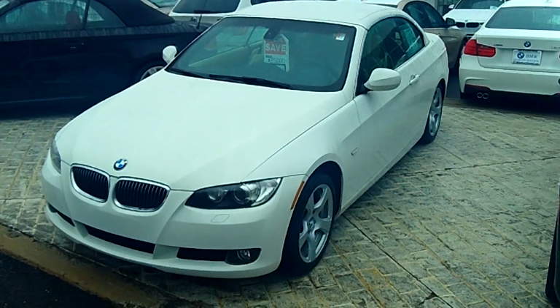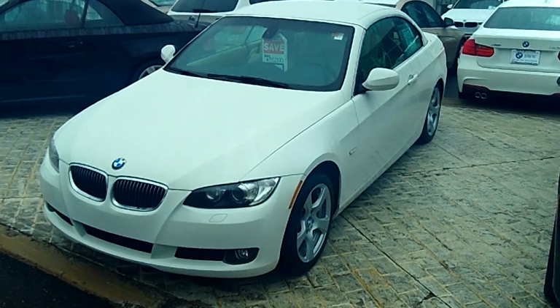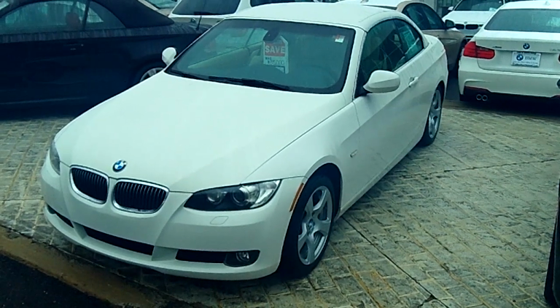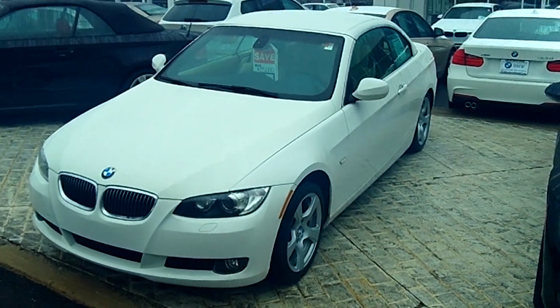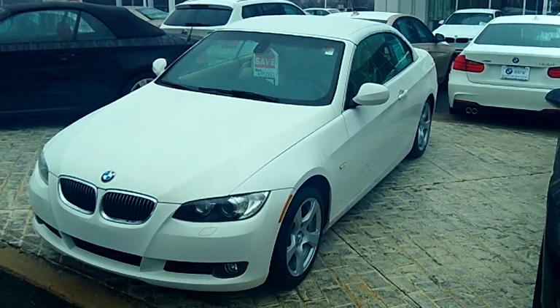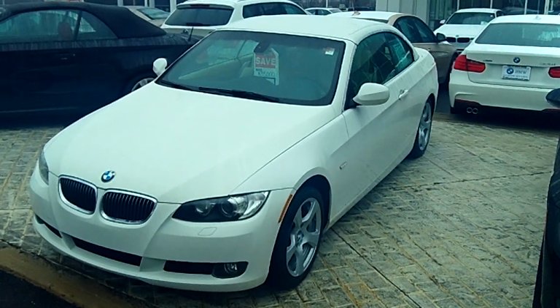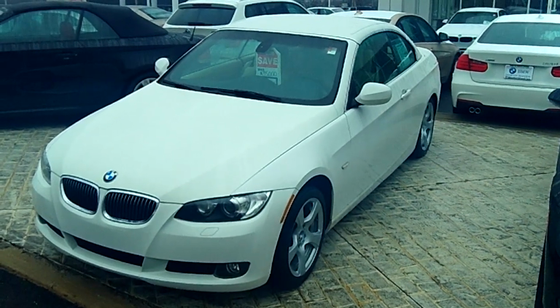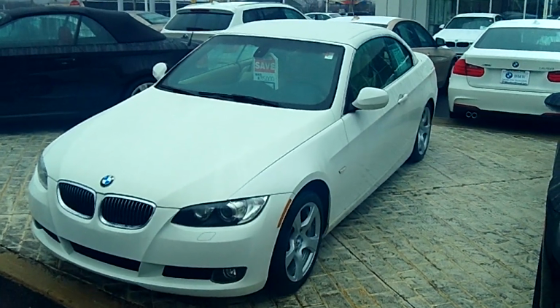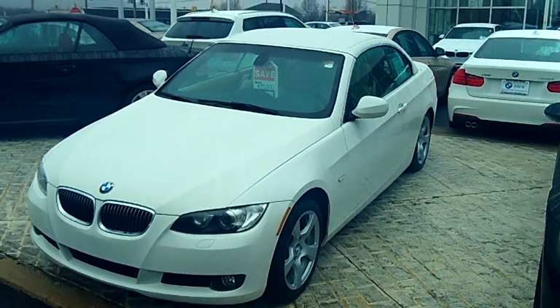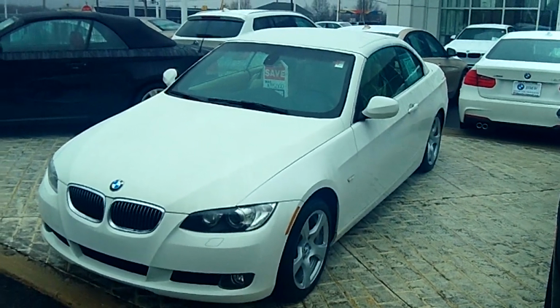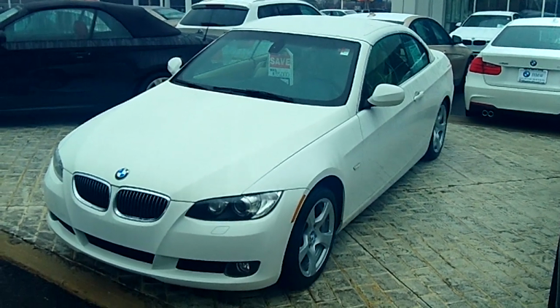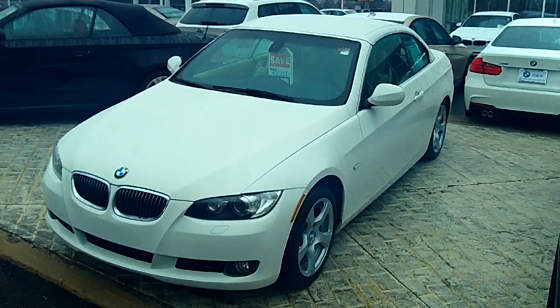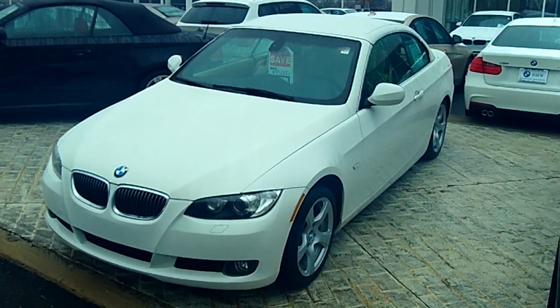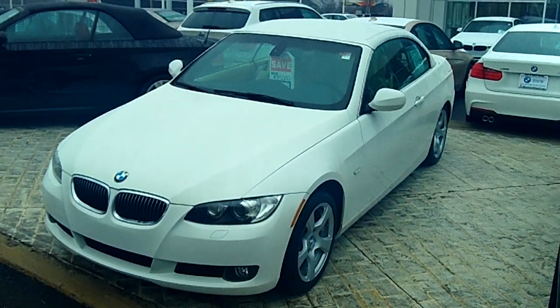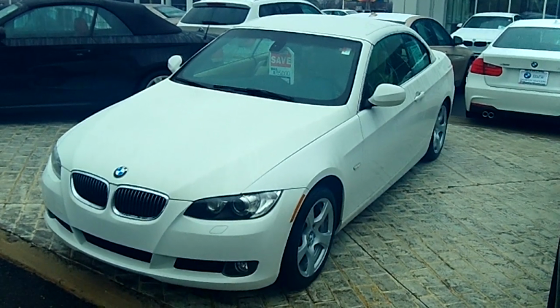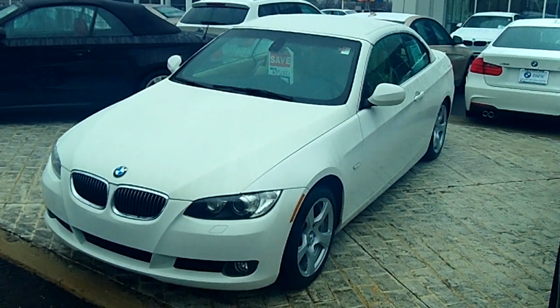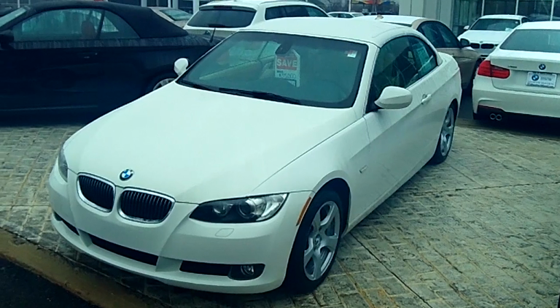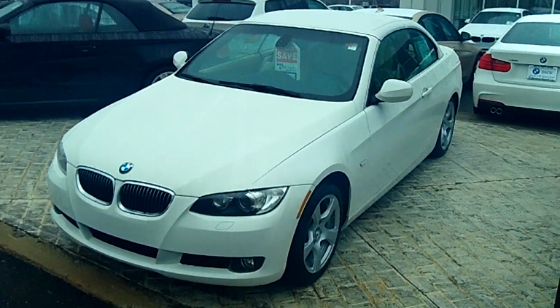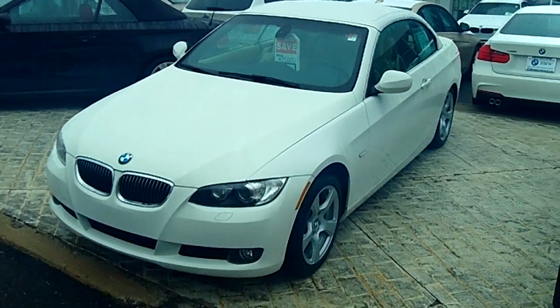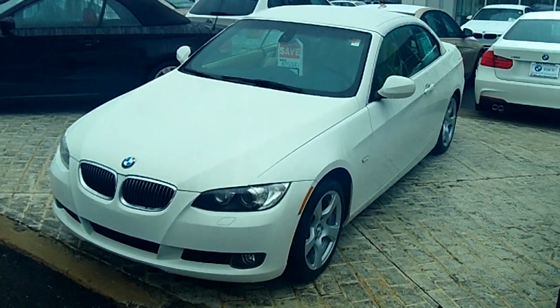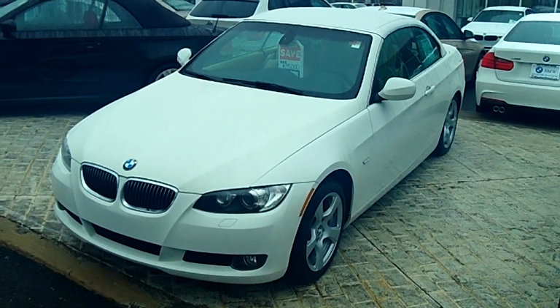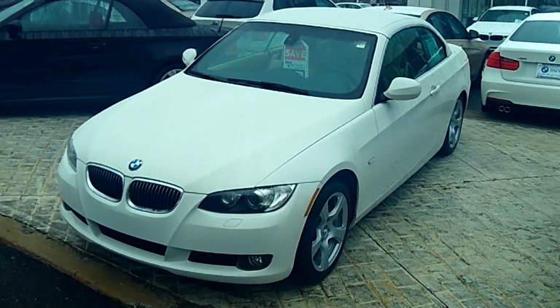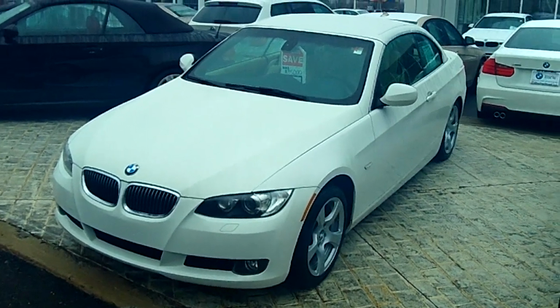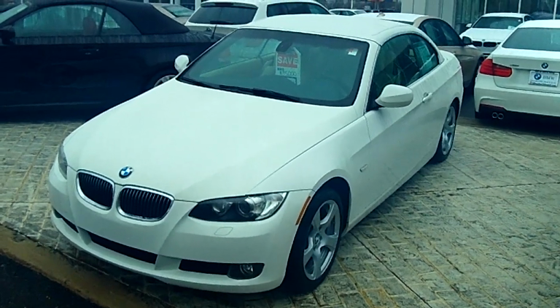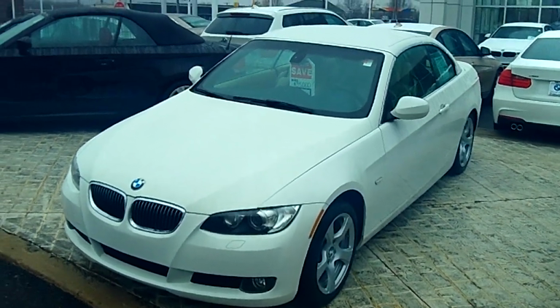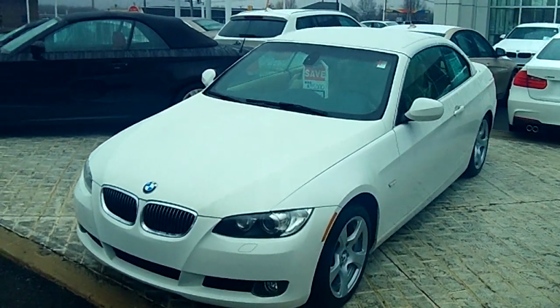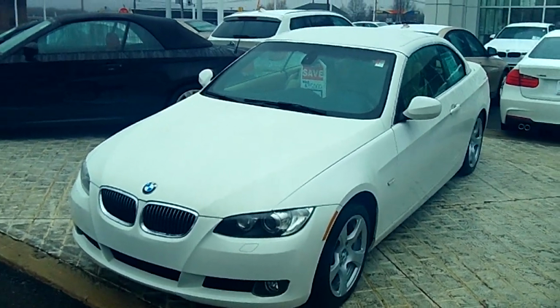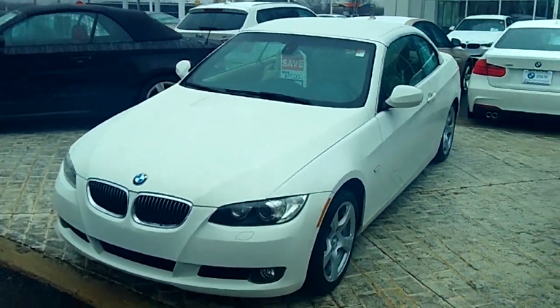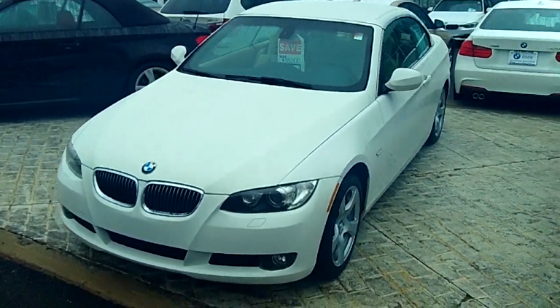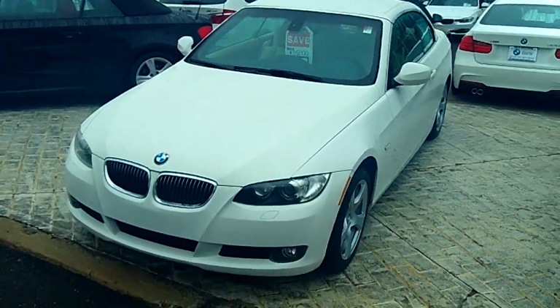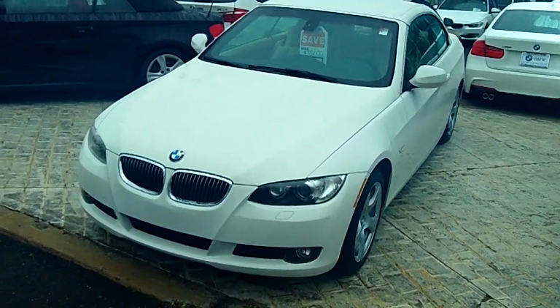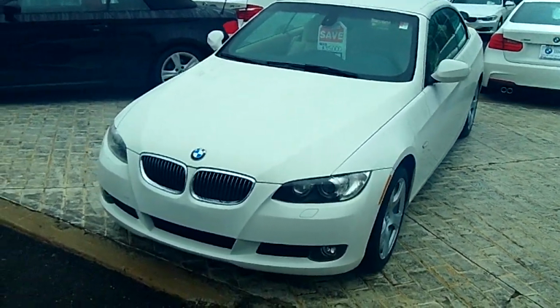Hey Maria, this is Cade Walker from BMW in North Haven. Wanted to shoot you a really quick video. I know we spoke on the phone about this 328 convertible.